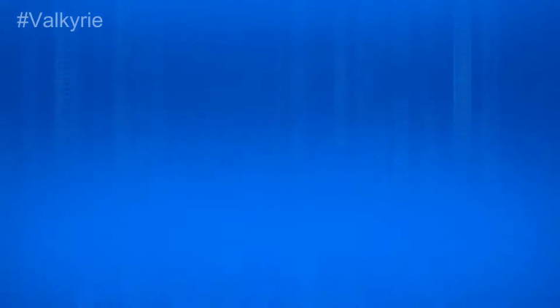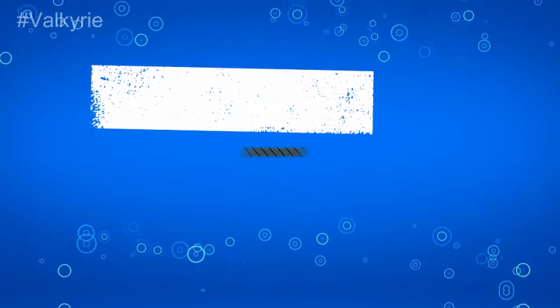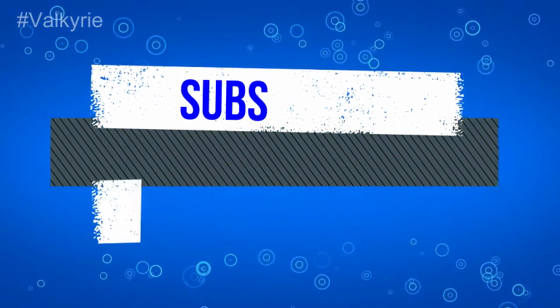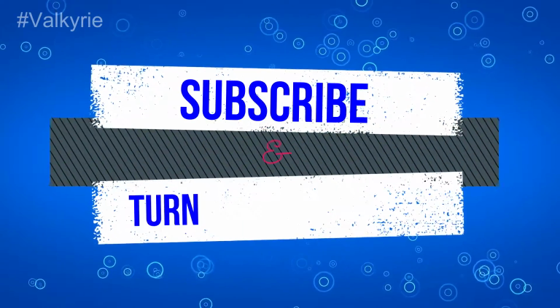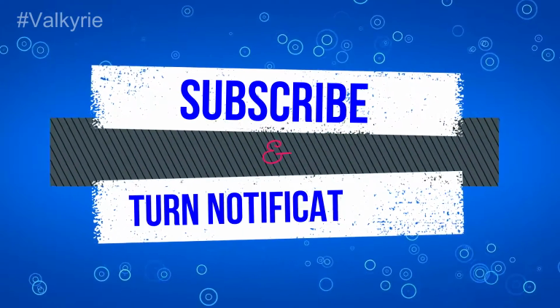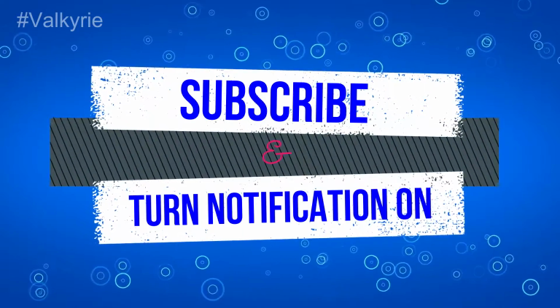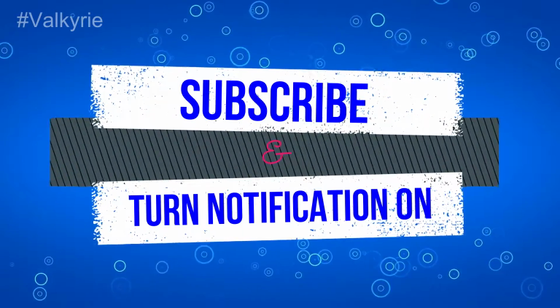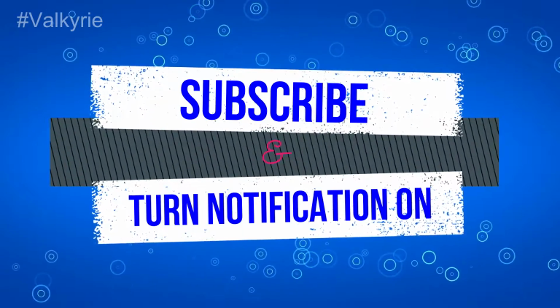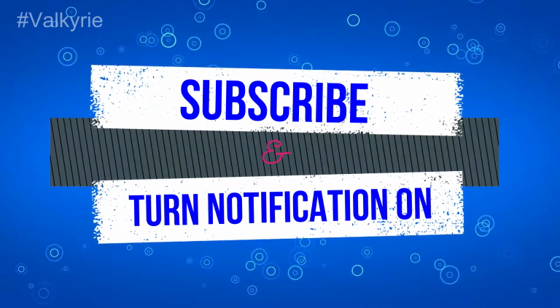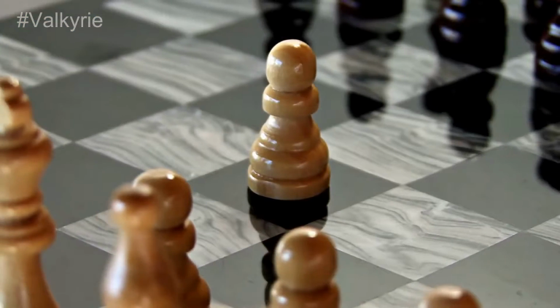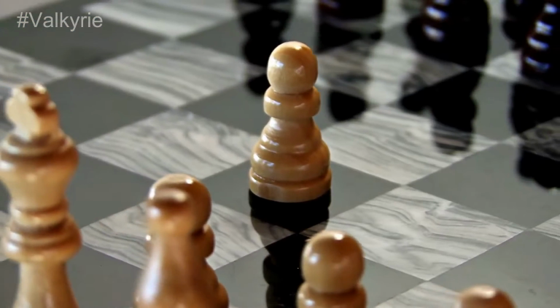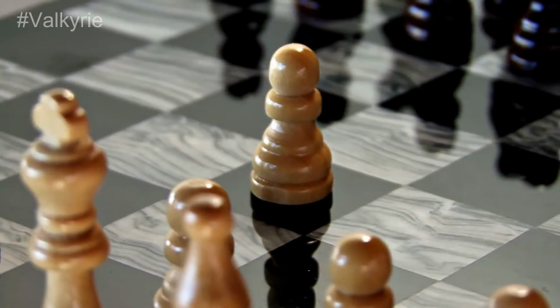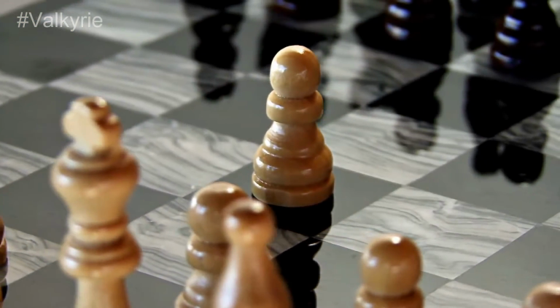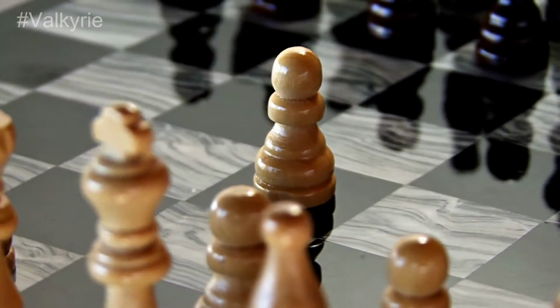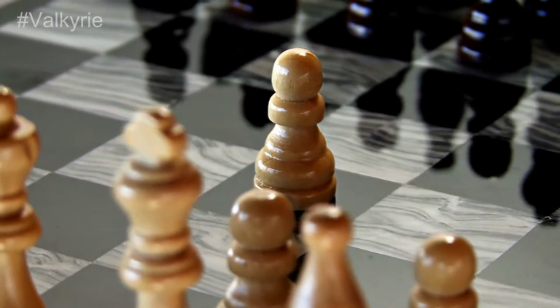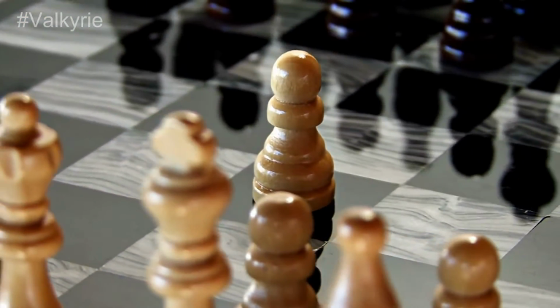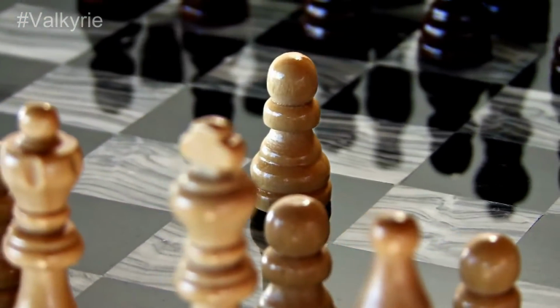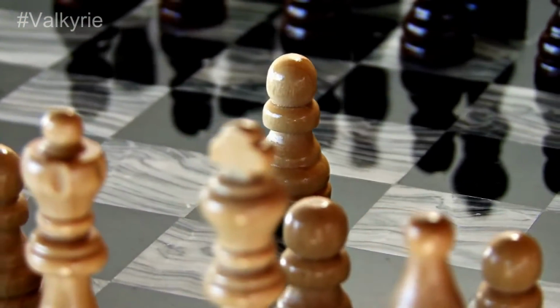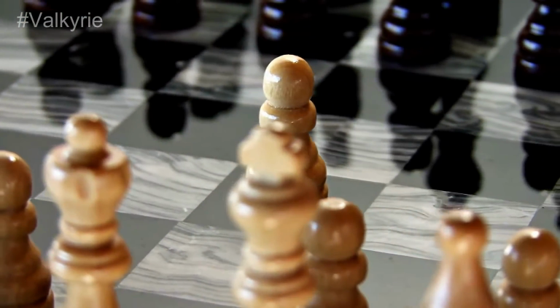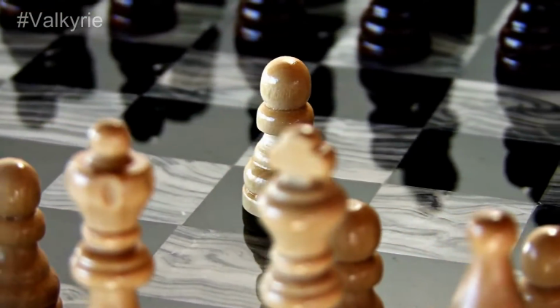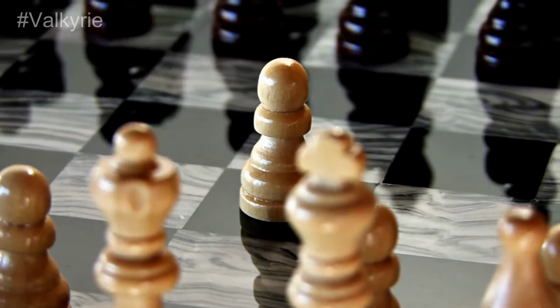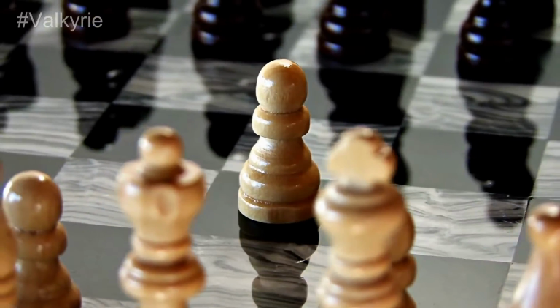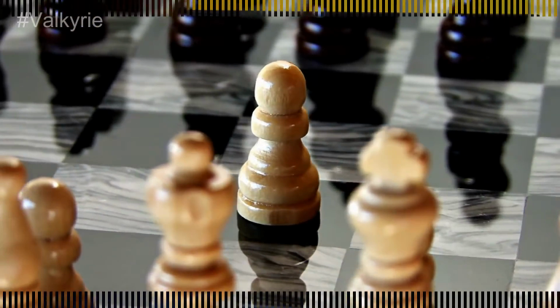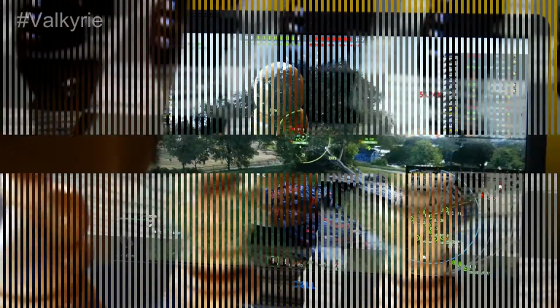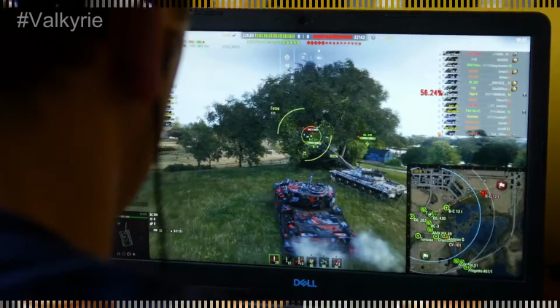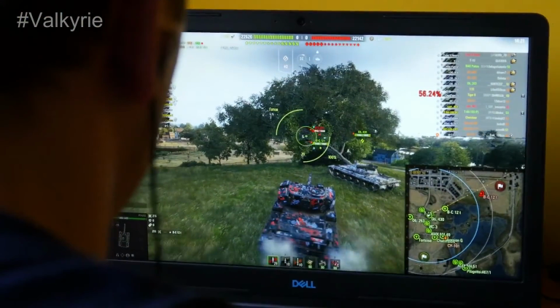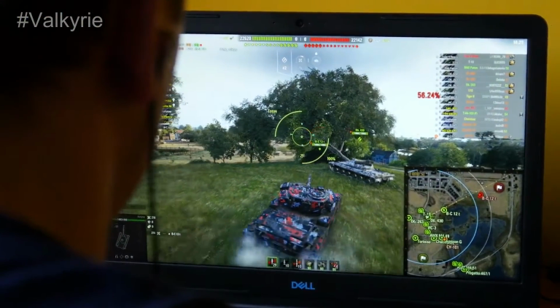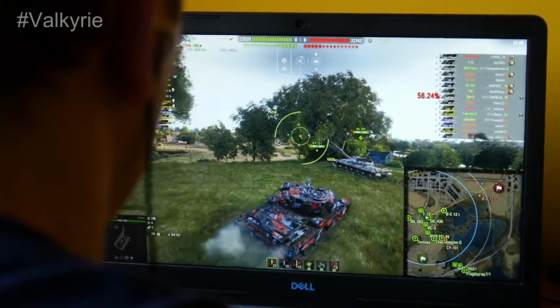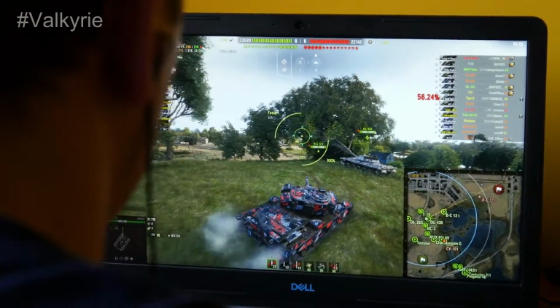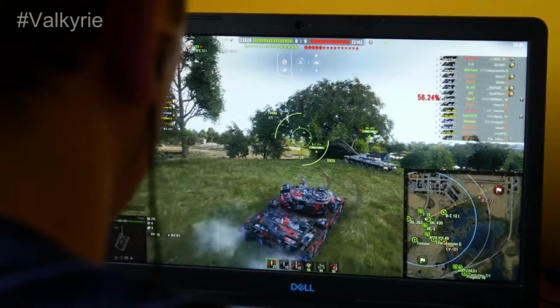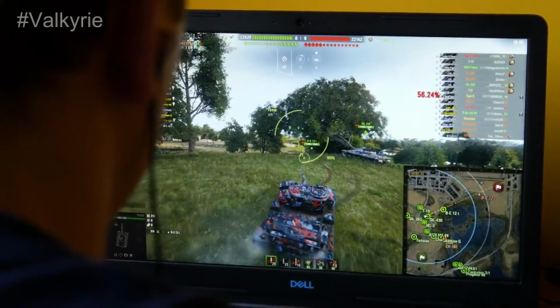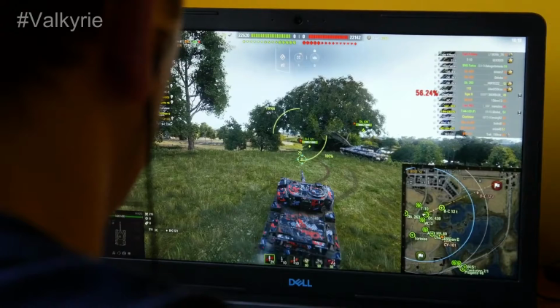If you're new to this channel, please subscribe and turn the notifications on. If you select one with a 1660 Ti, you'll get a reasonably good performance that lets you access most games. Those who want a professional quality experience should opt for one of these laptops.